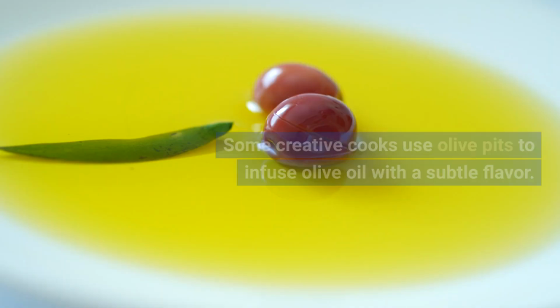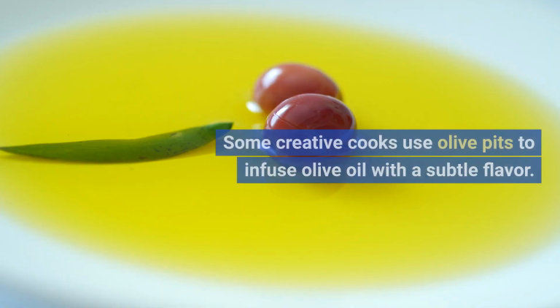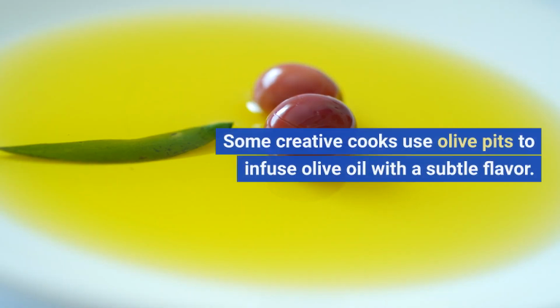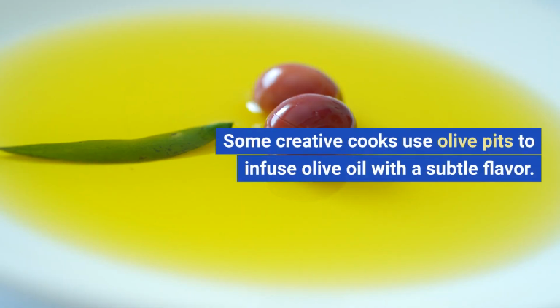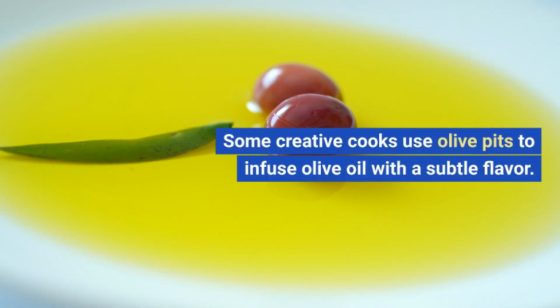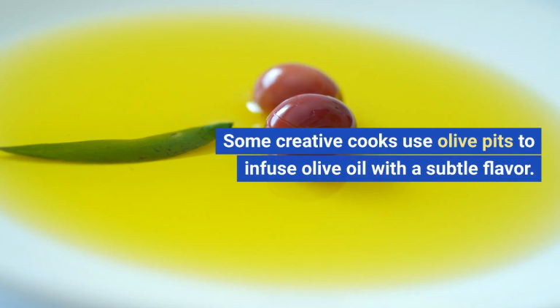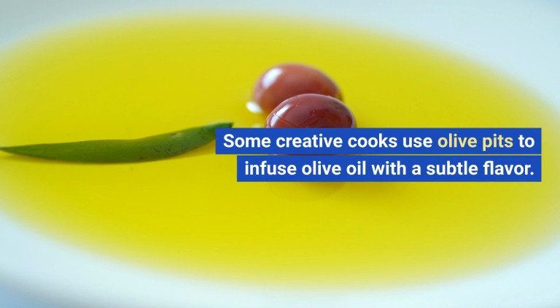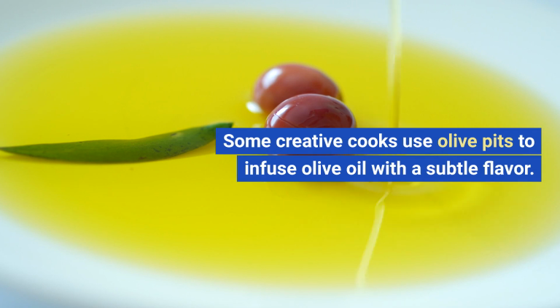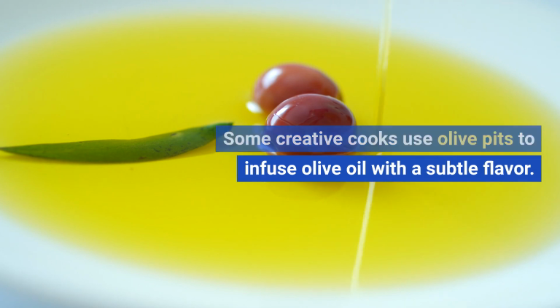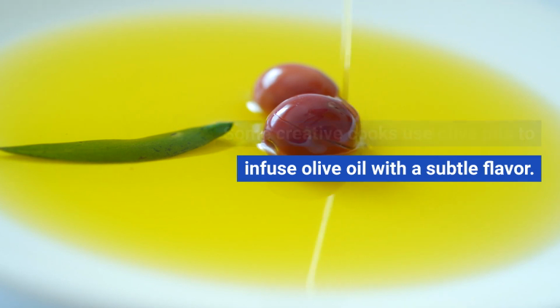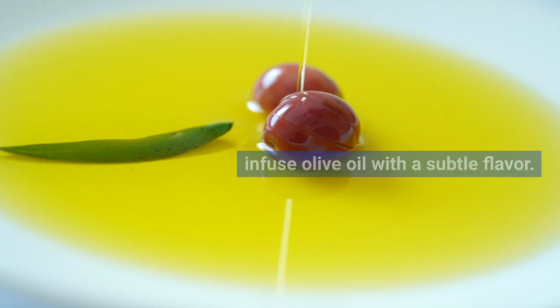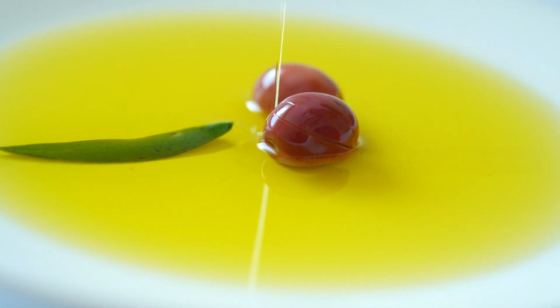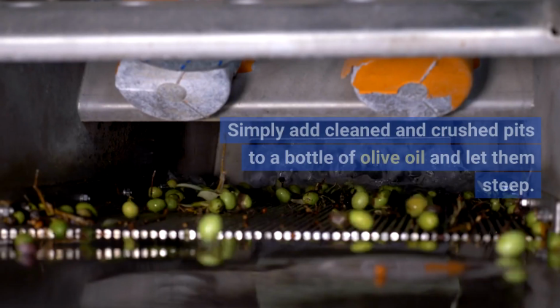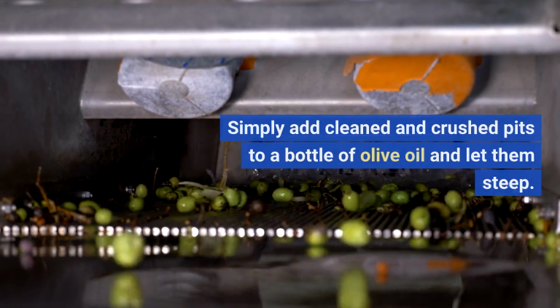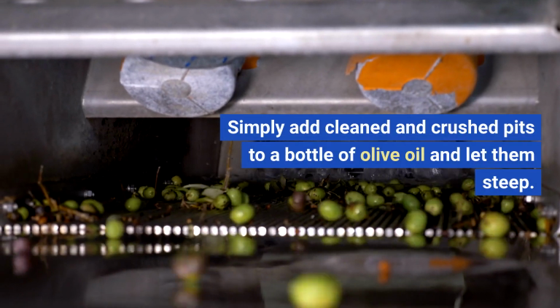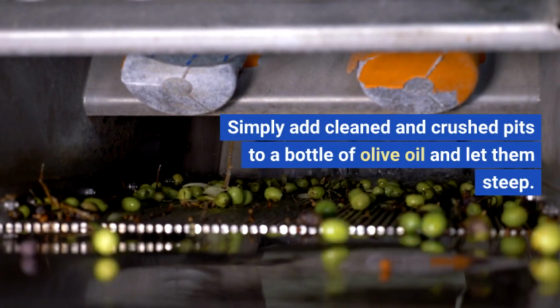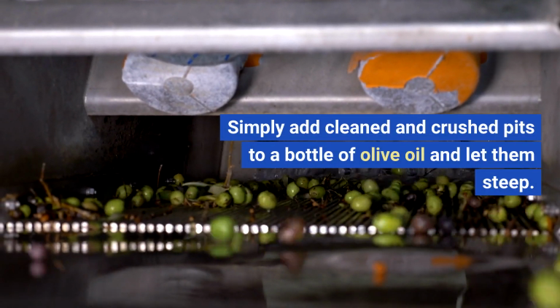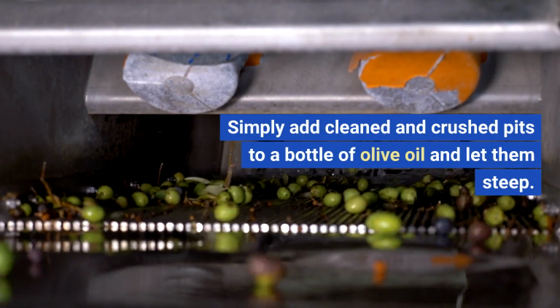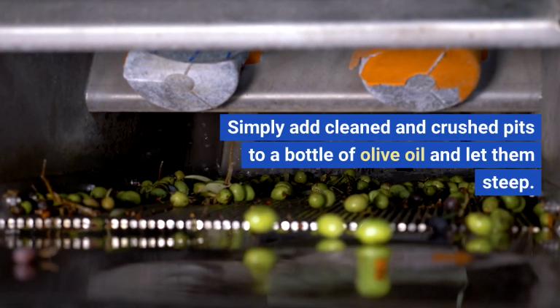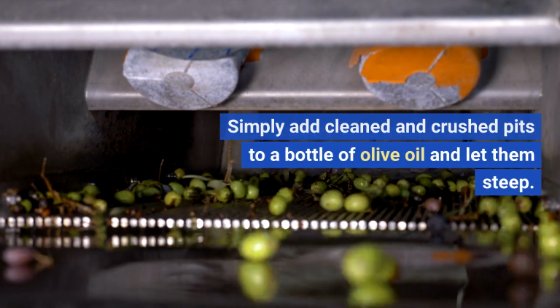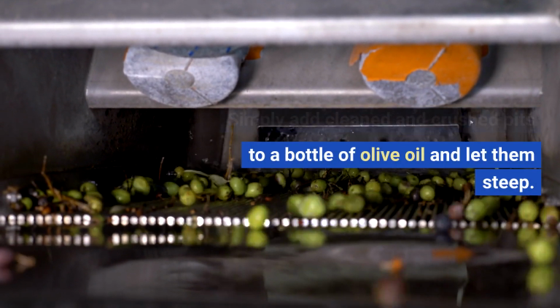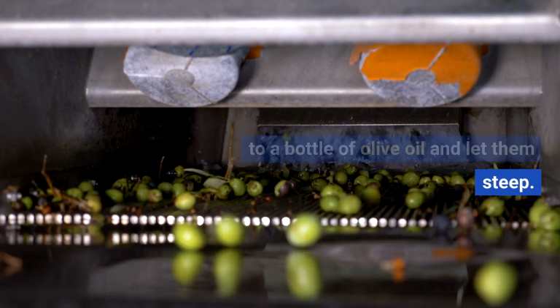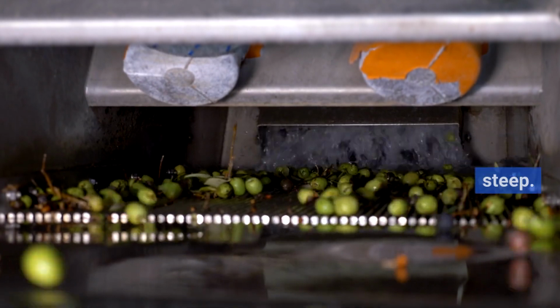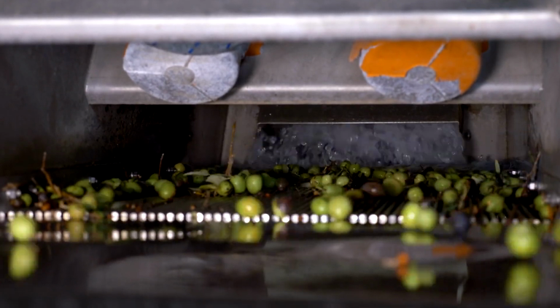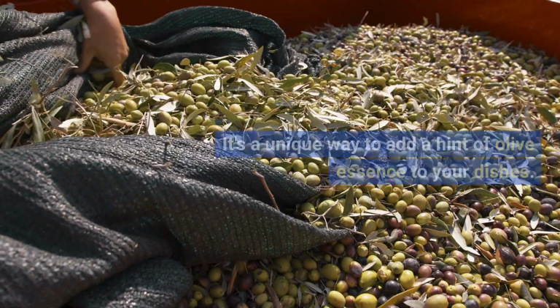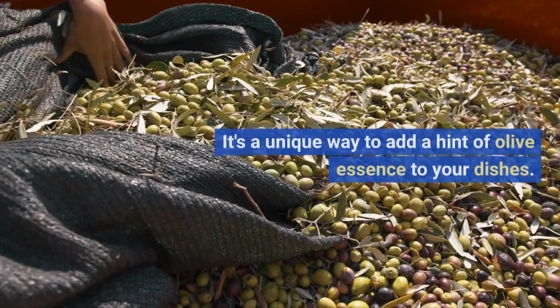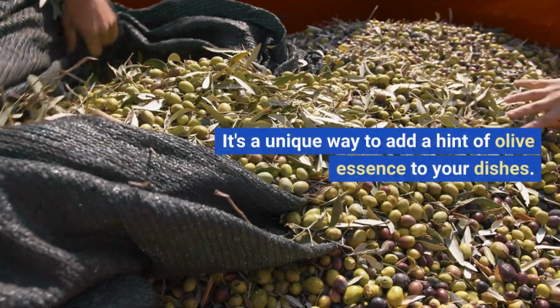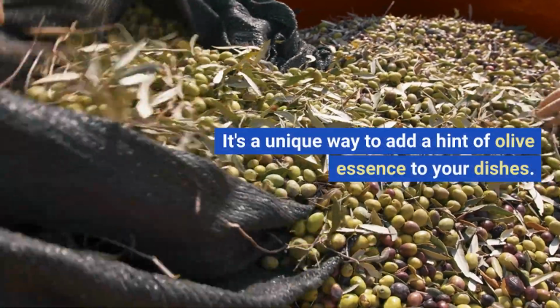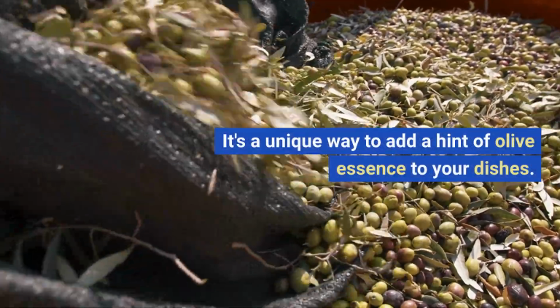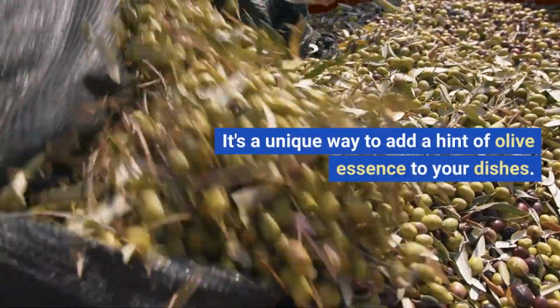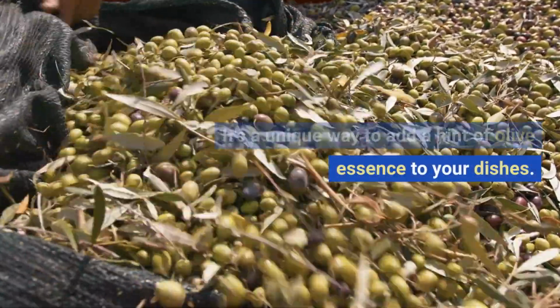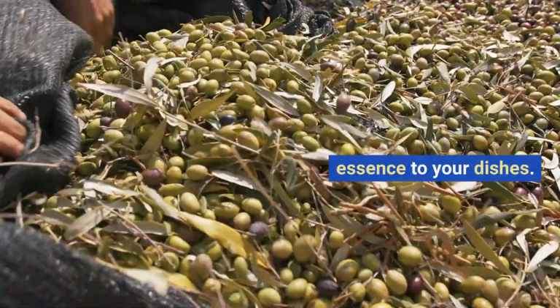Some creative cooks use olive pits to infuse olive oil with a subtle flavor. Simply add cleaned and crushed pits to a bottle of olive oil and let them steep. It's a unique way to add a hint of olive essence to your dishes.